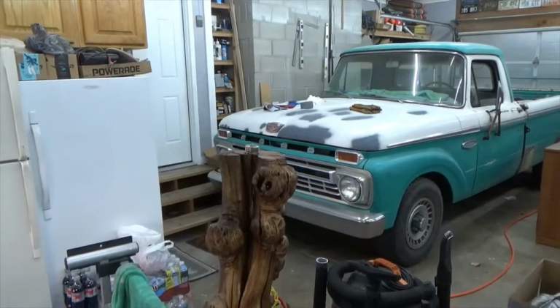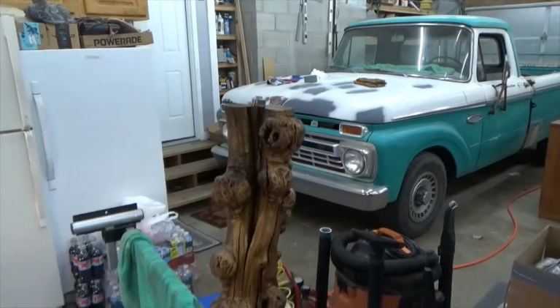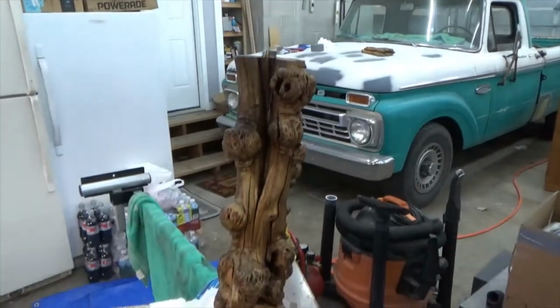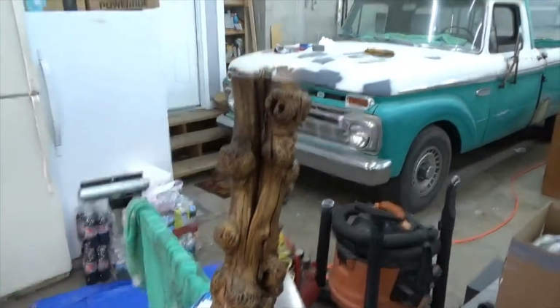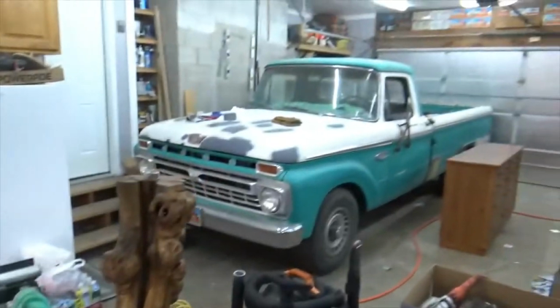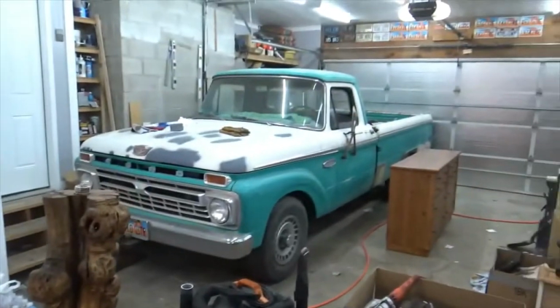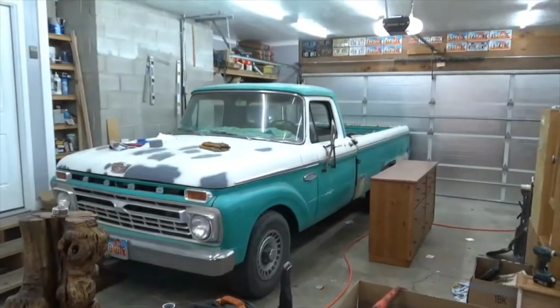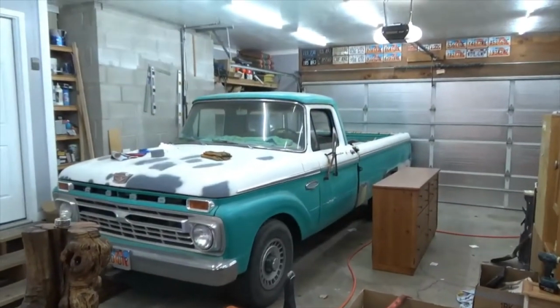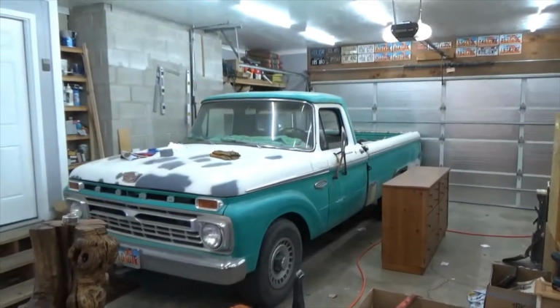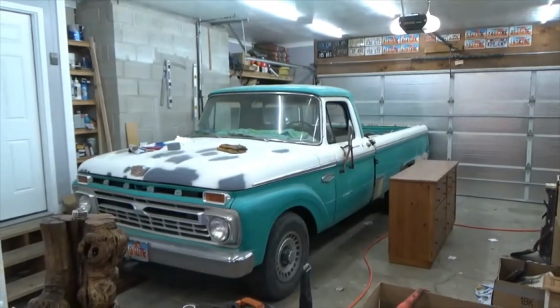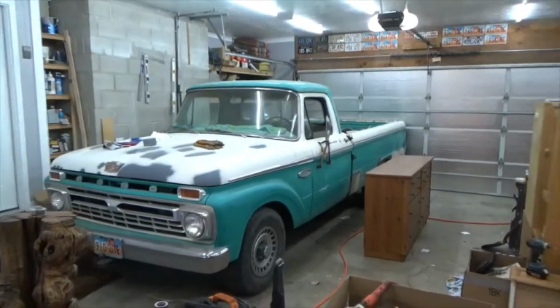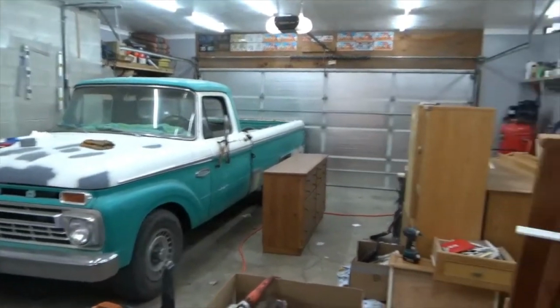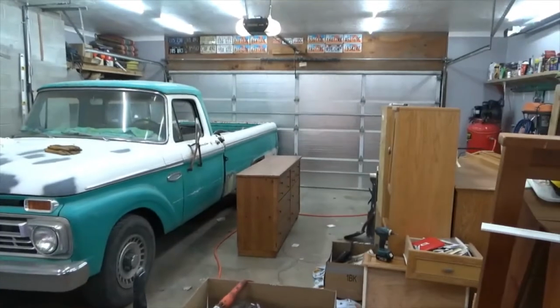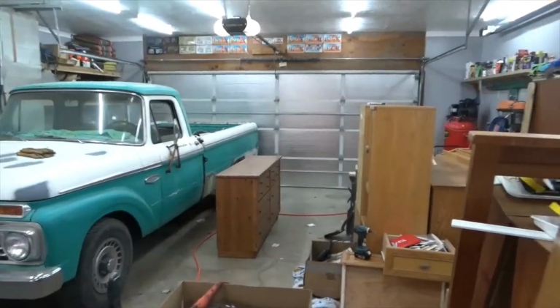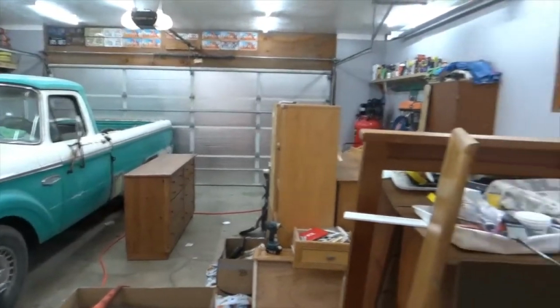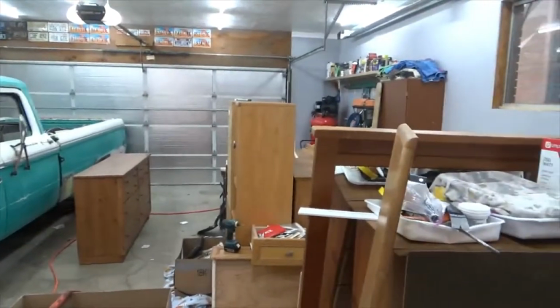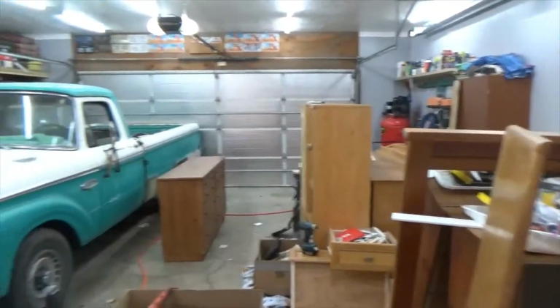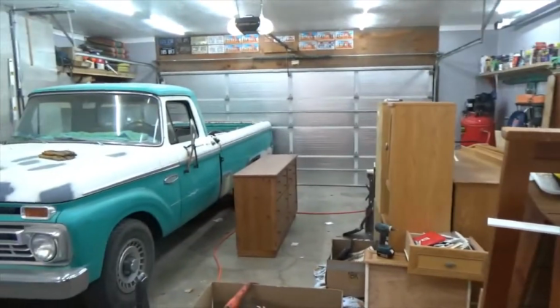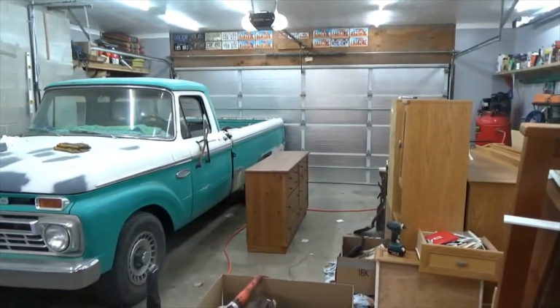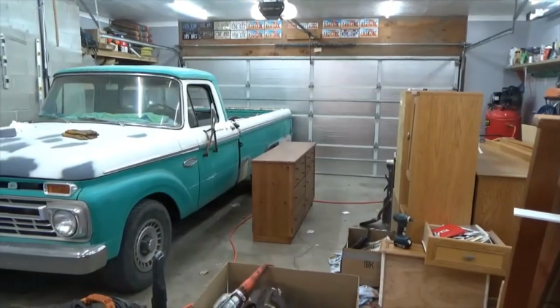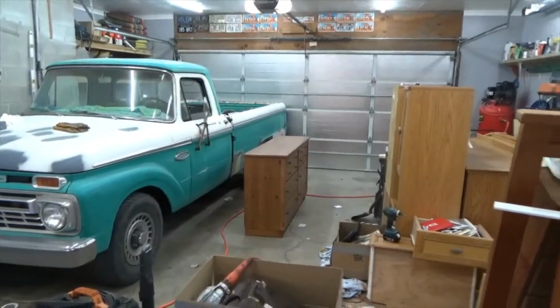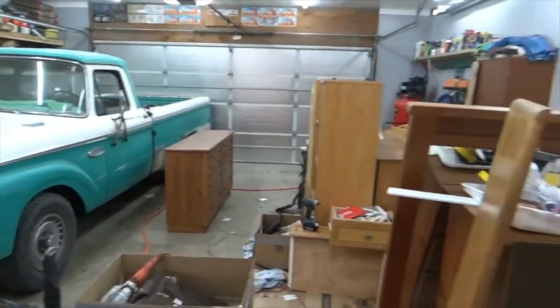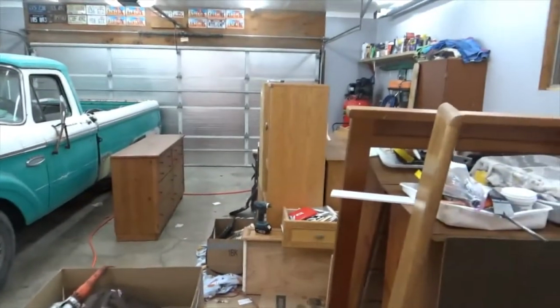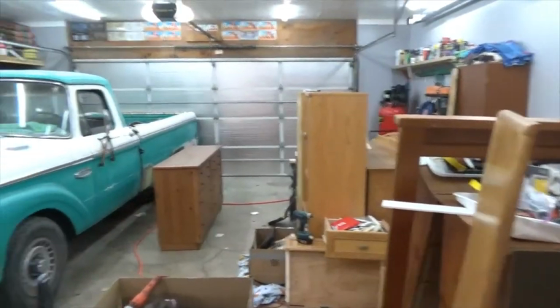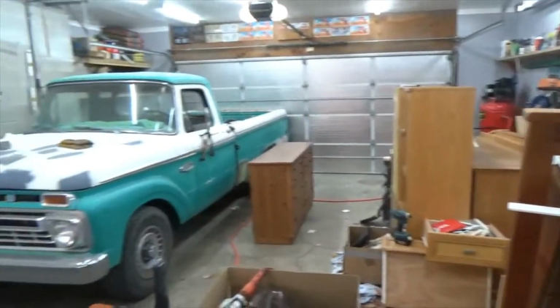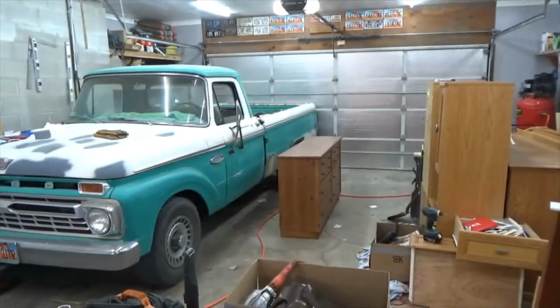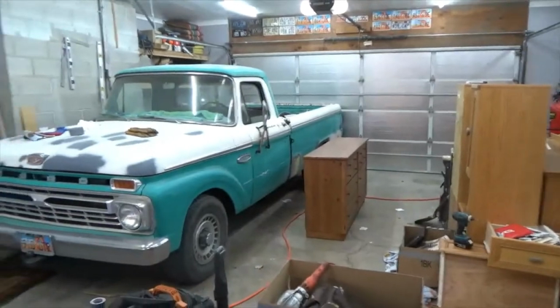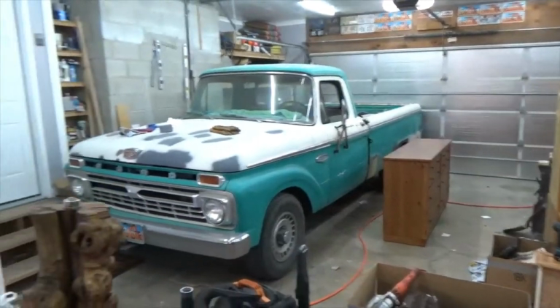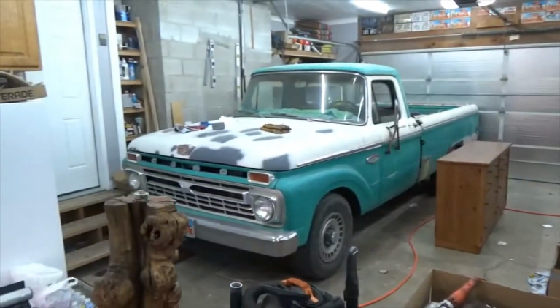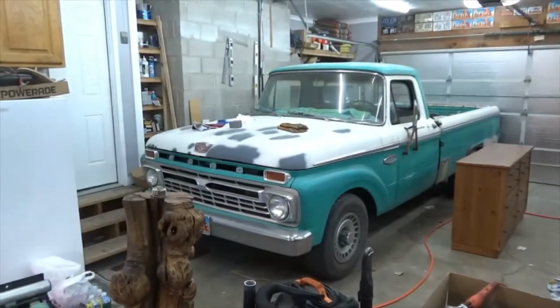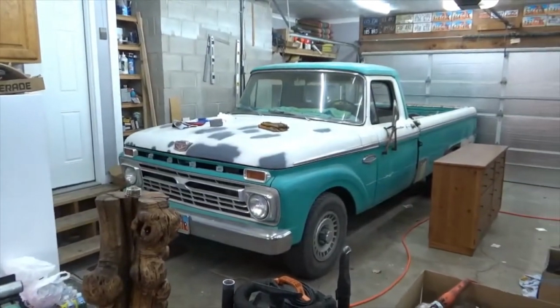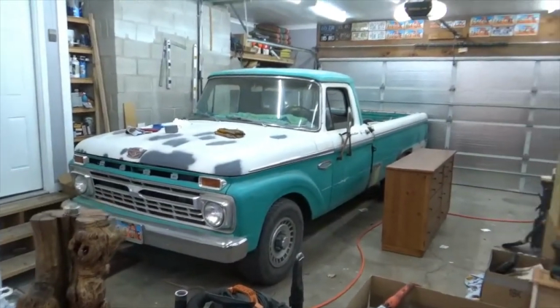I knew I could do something with it. There's the old Ford — painting the house, furniture's out here. Been working on fixing furniture and yeah, lots of projects.